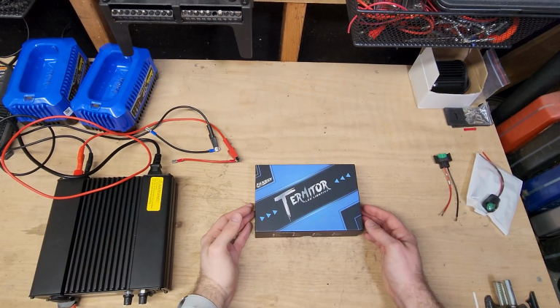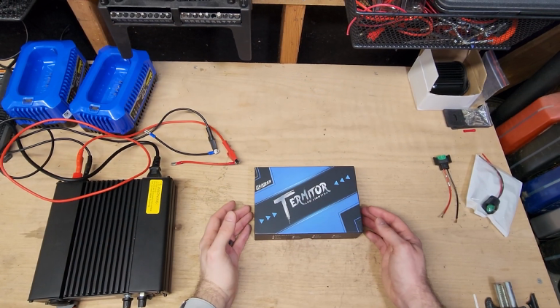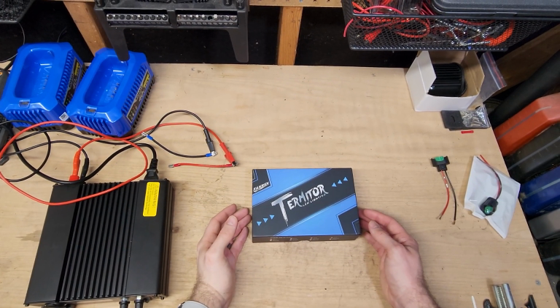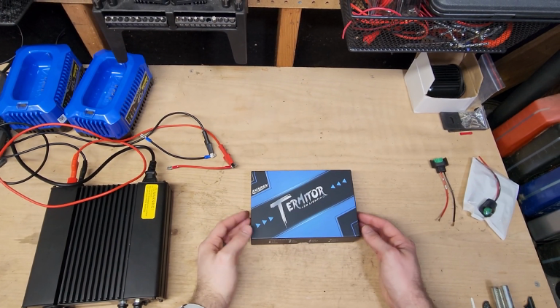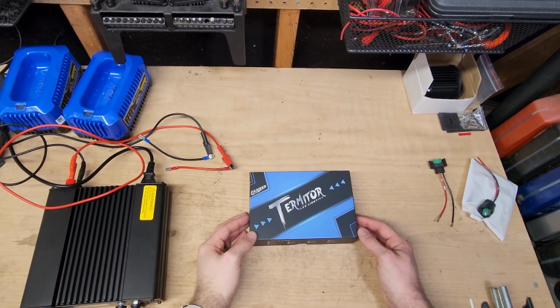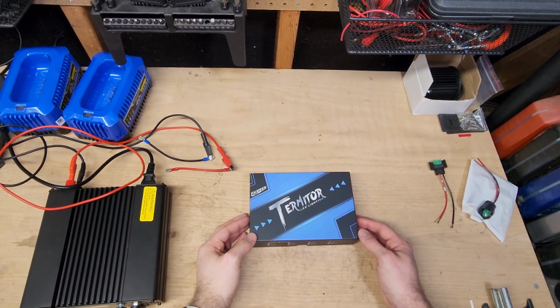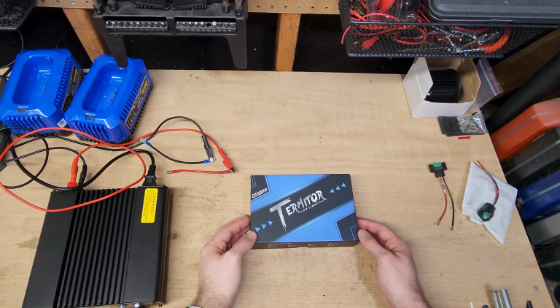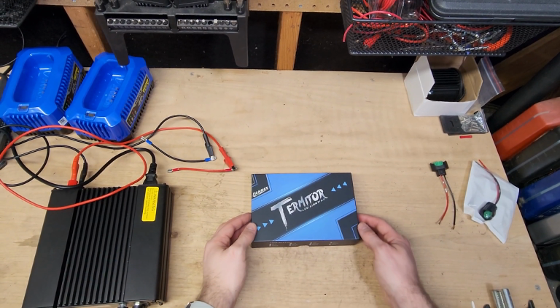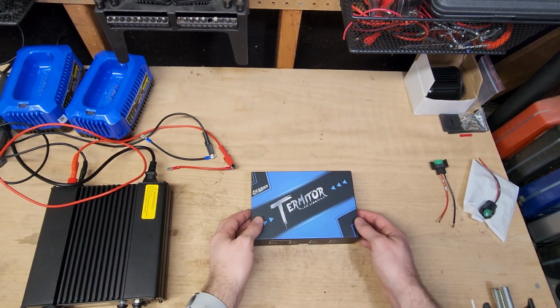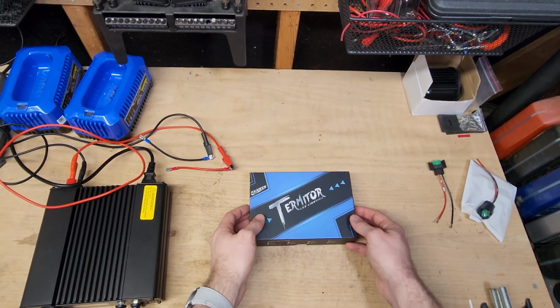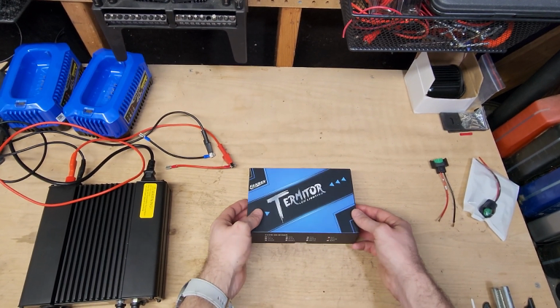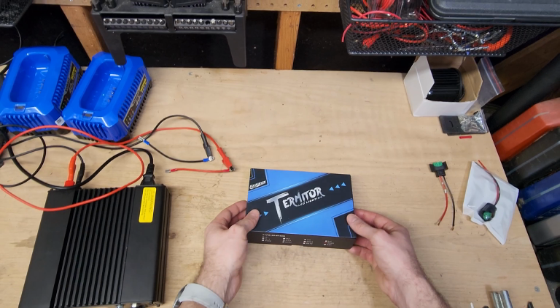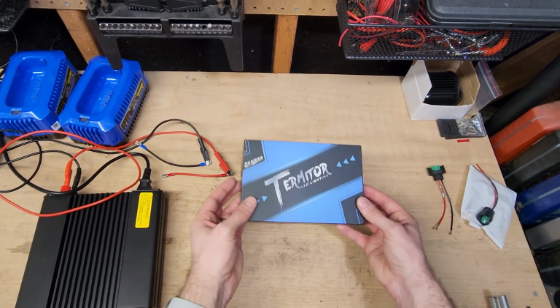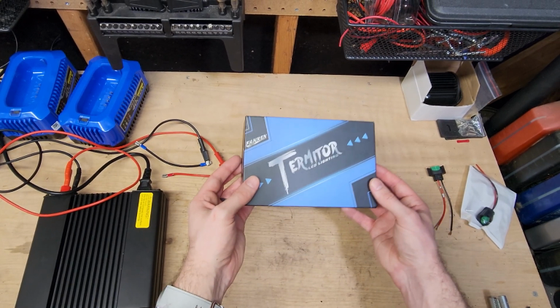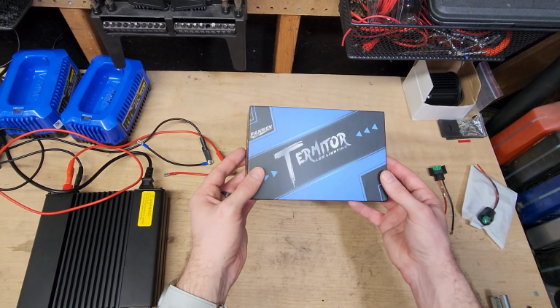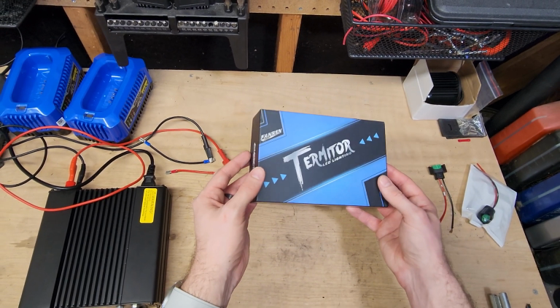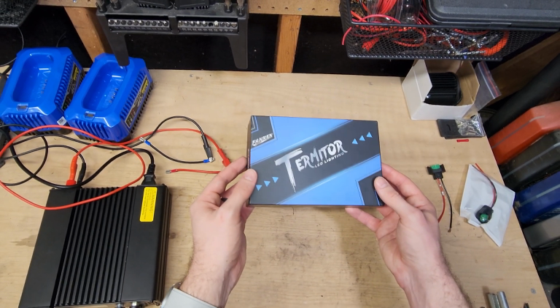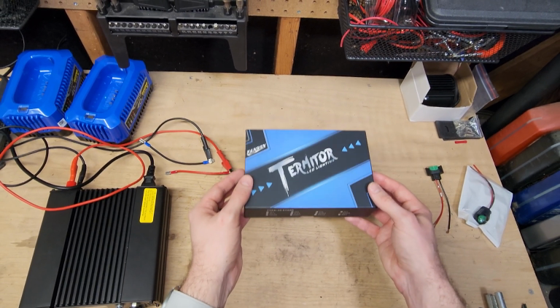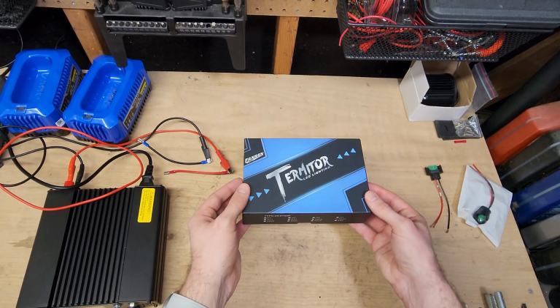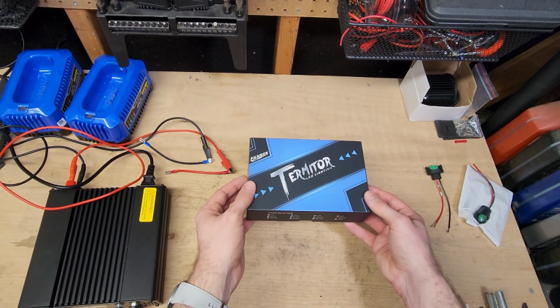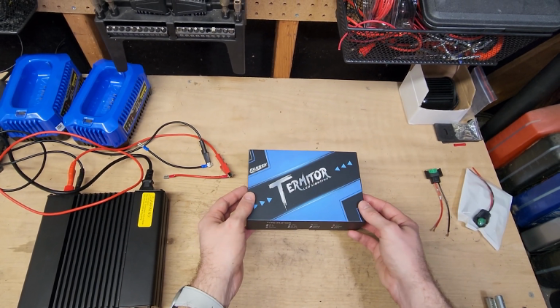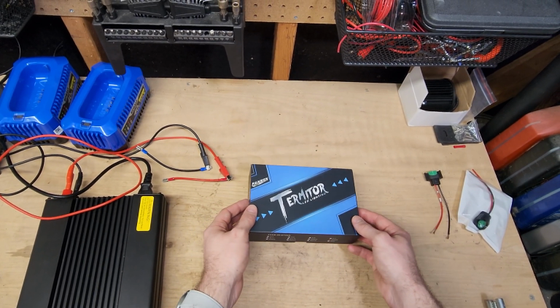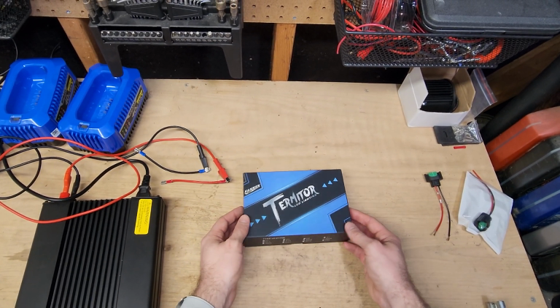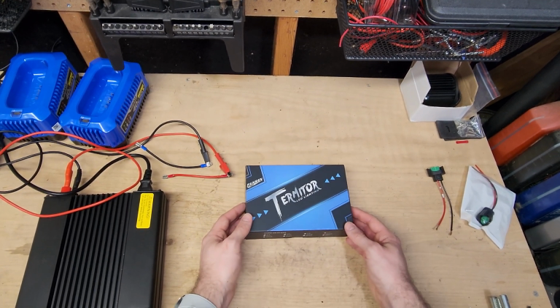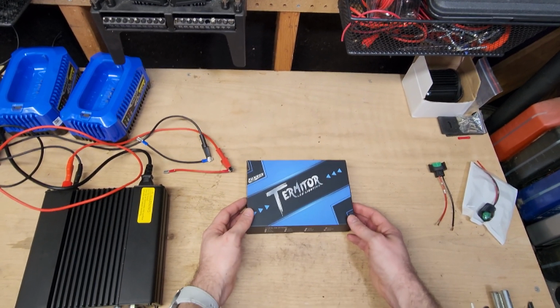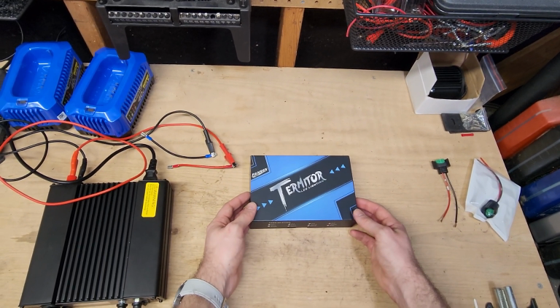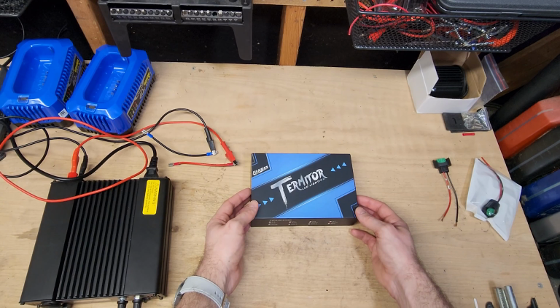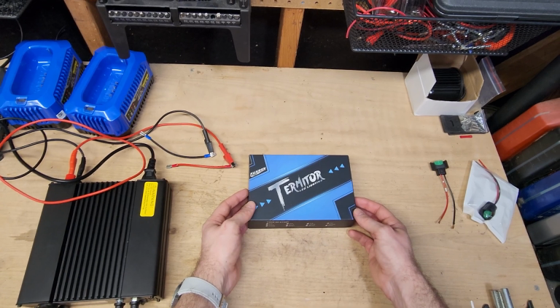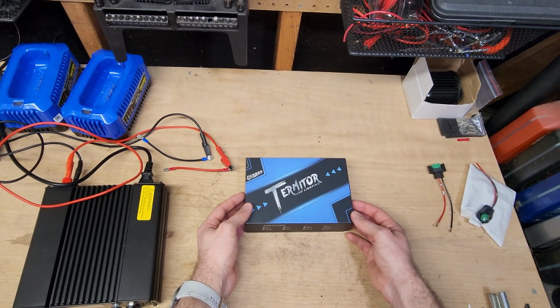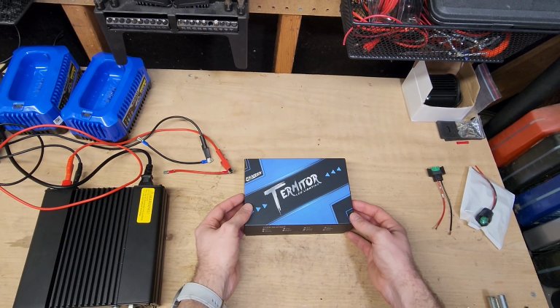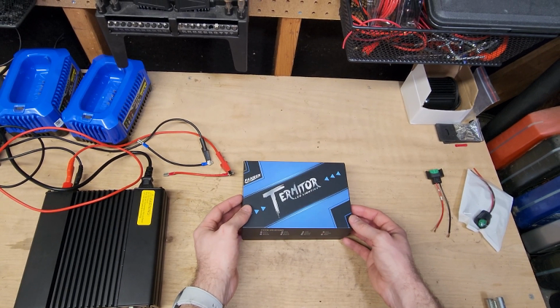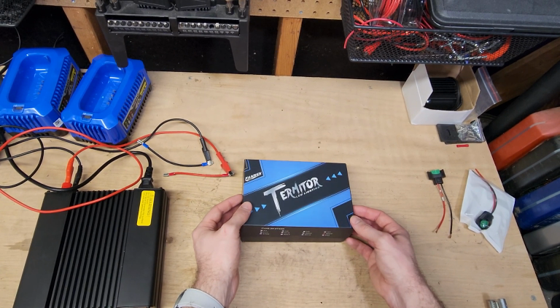So today I am testing the Faren Termitor — I think it's supposed to be Terminator, I'm not sure. I have been looking forward to testing these. They have really good reviews on Amazon.